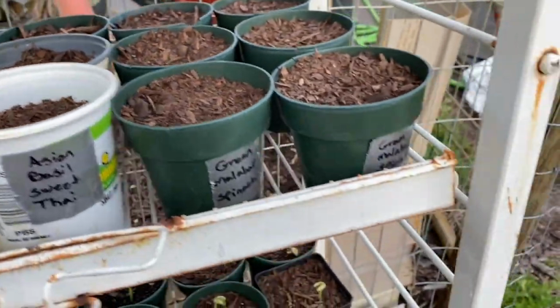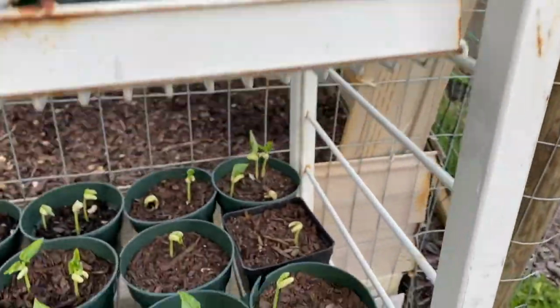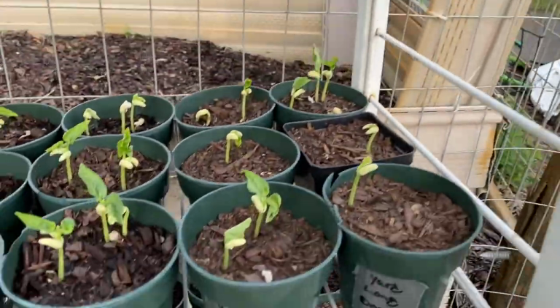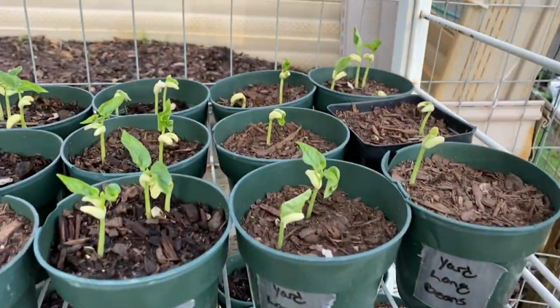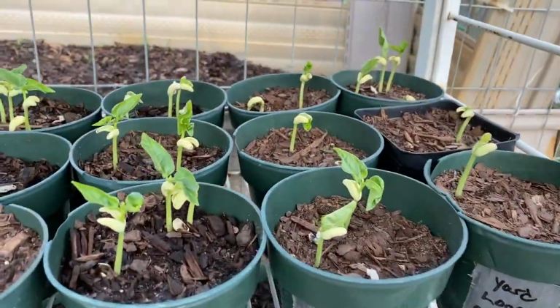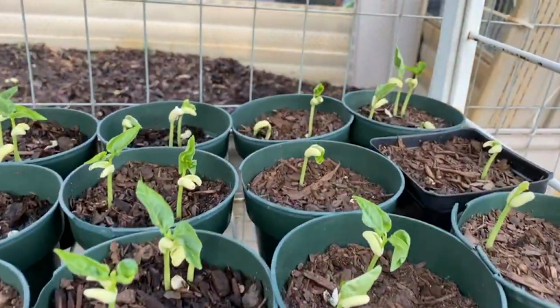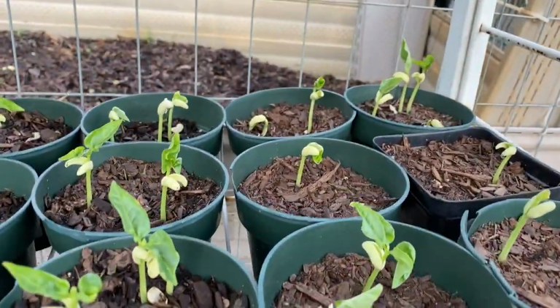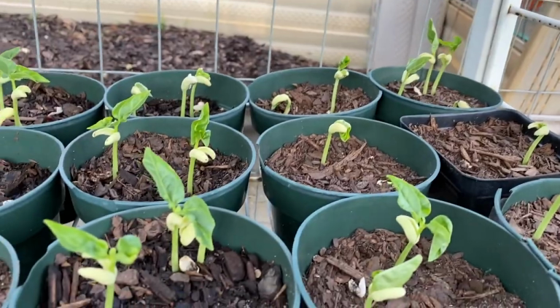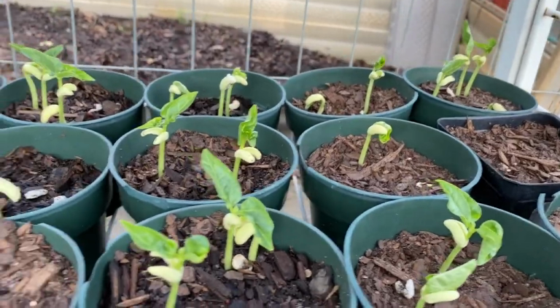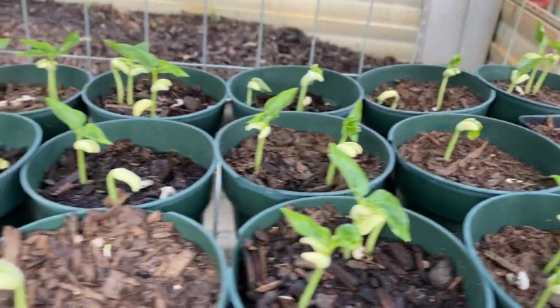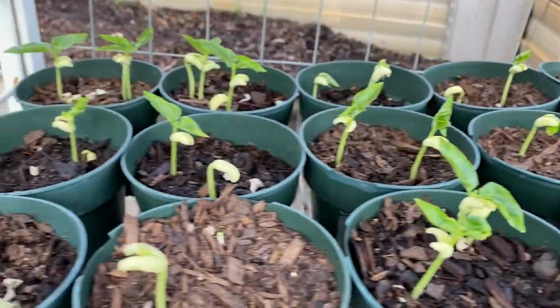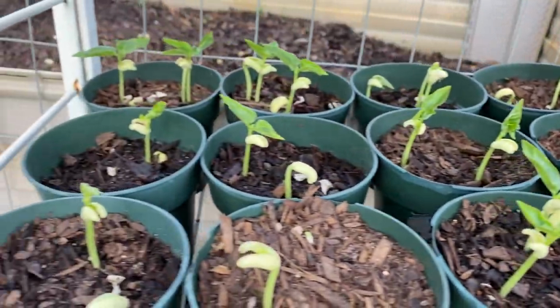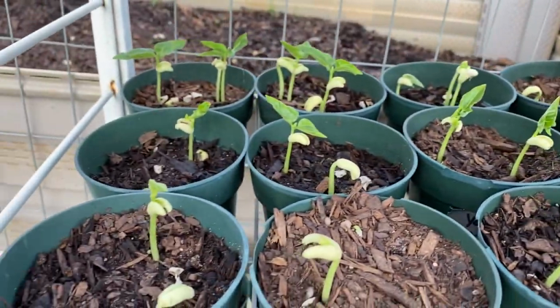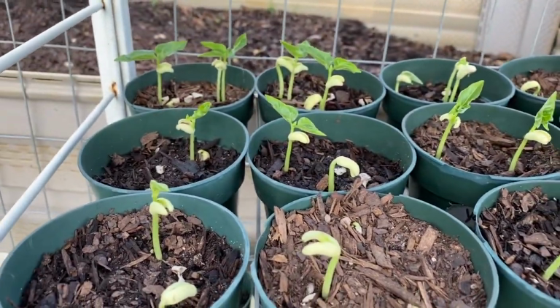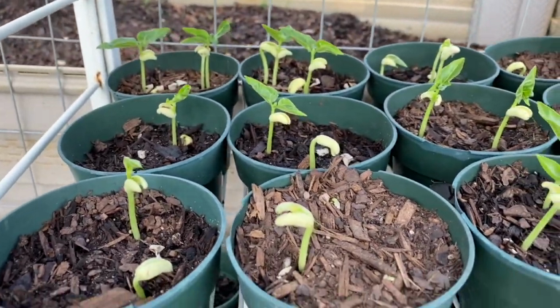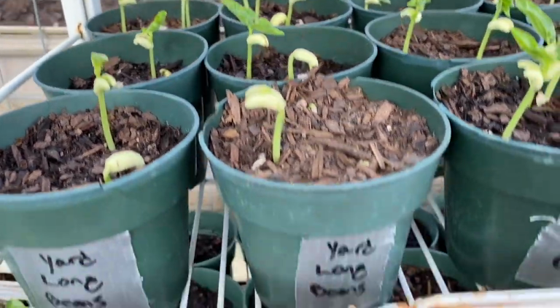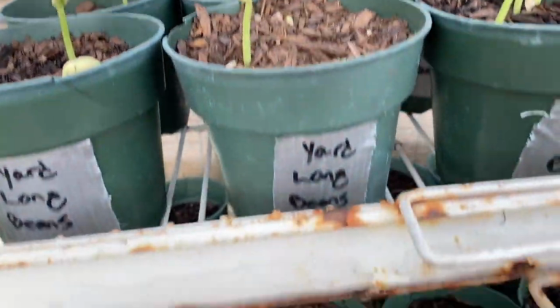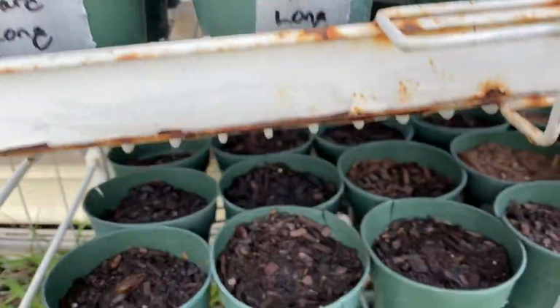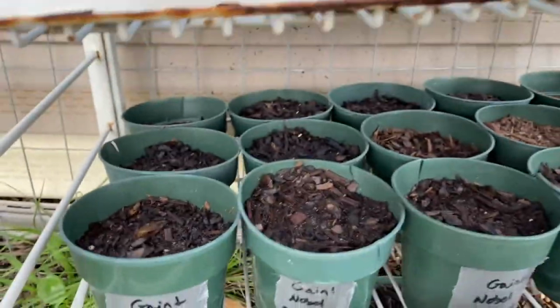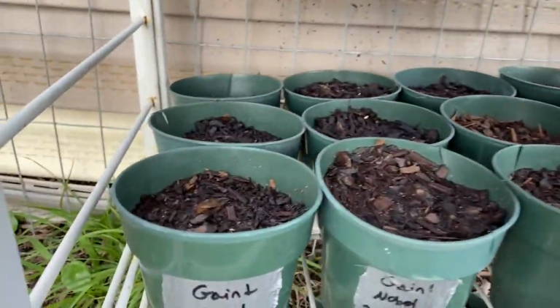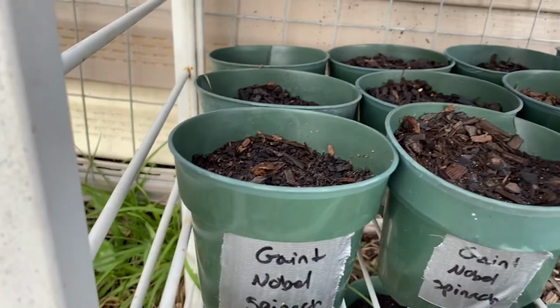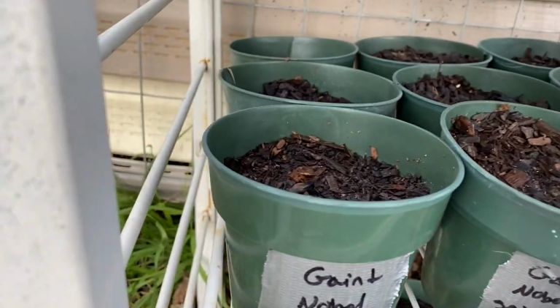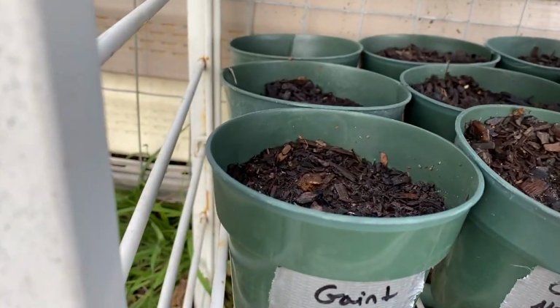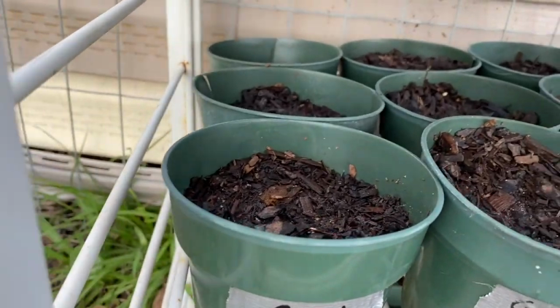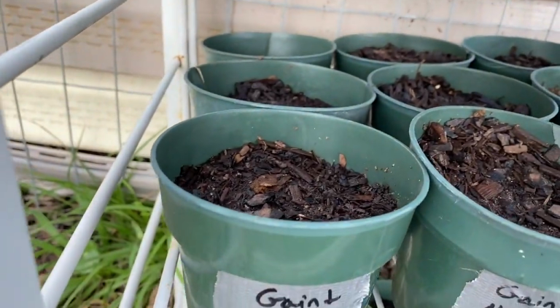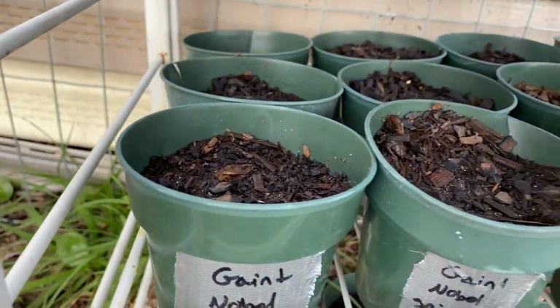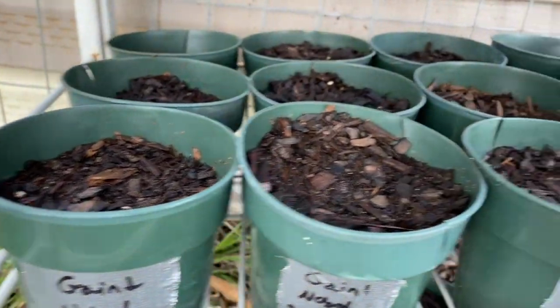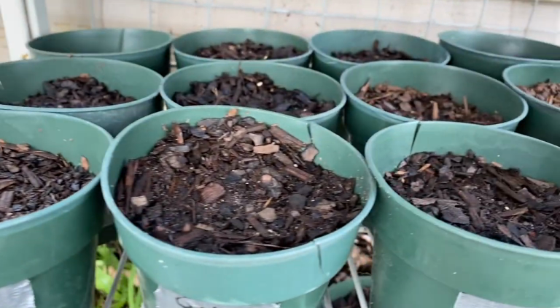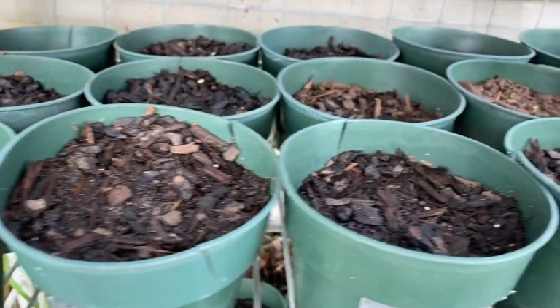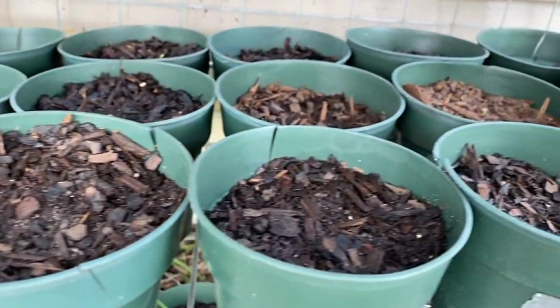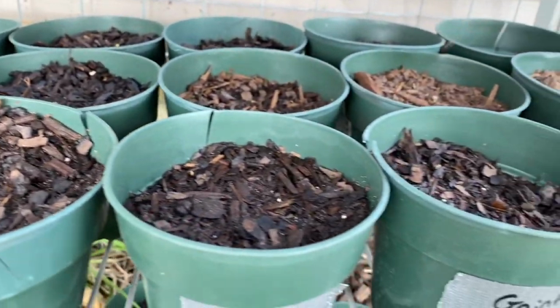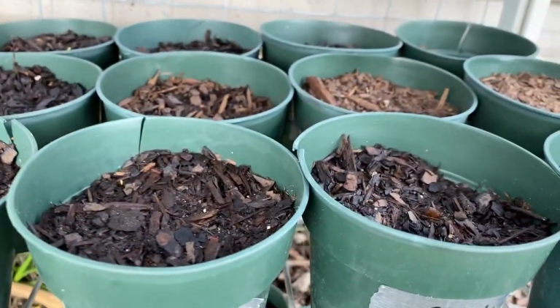These are the green malabar spinach — nothing yet down here. These are all yard long green beans doing great. Down here we got the giant noble spinach — I don't see anything there as of yet.